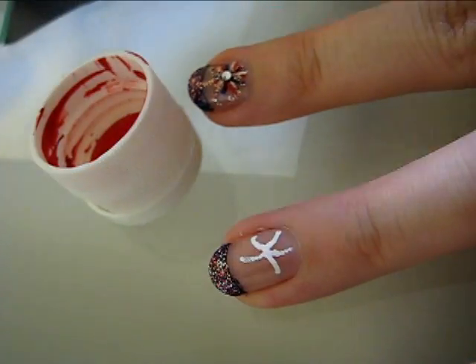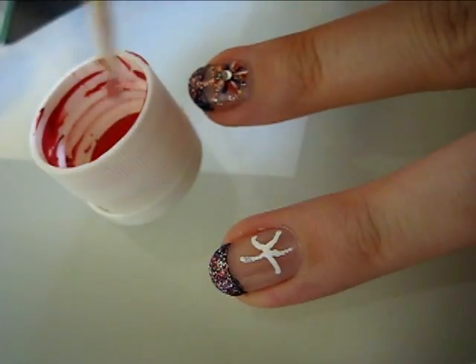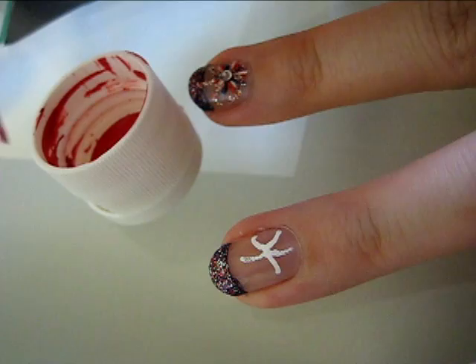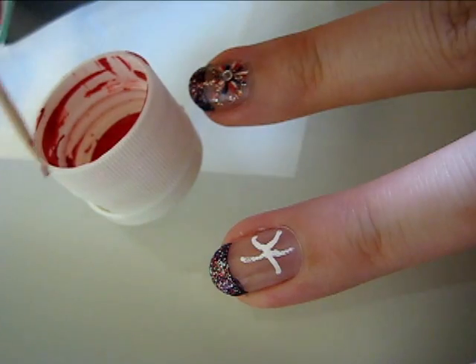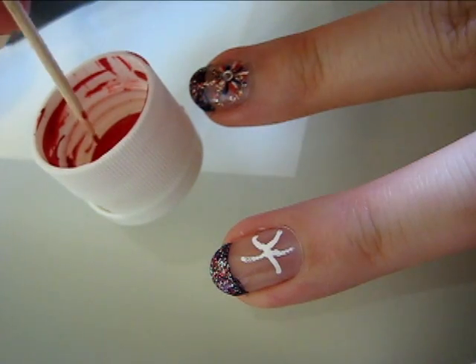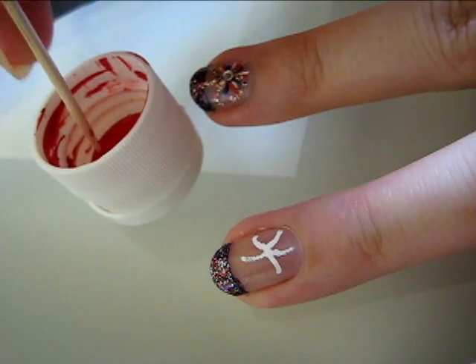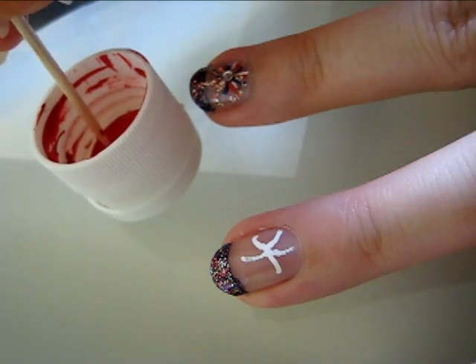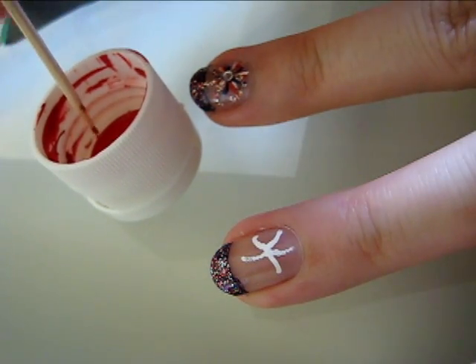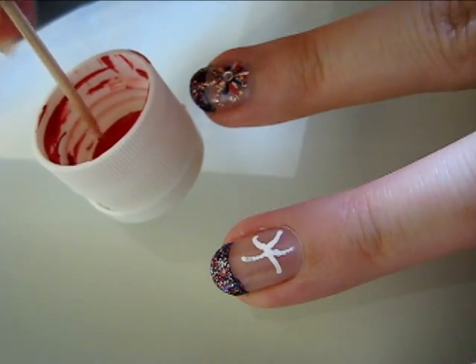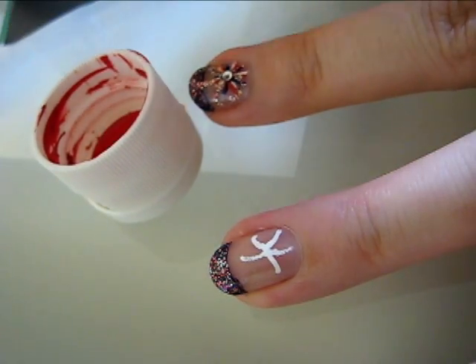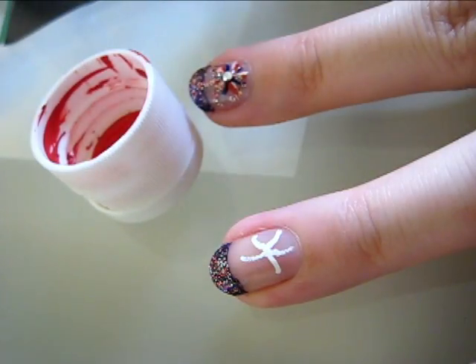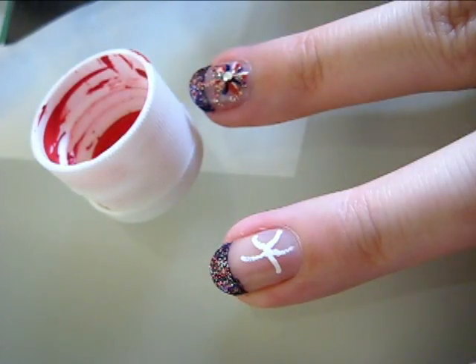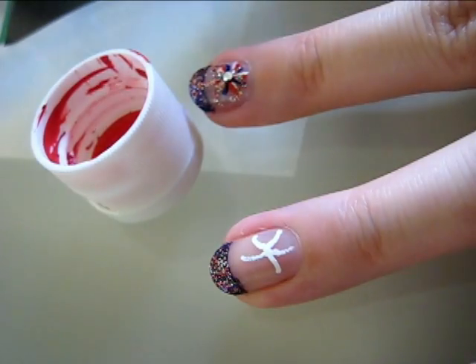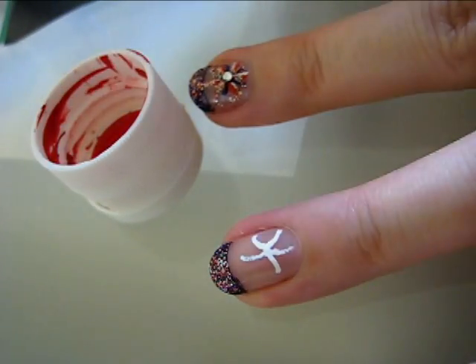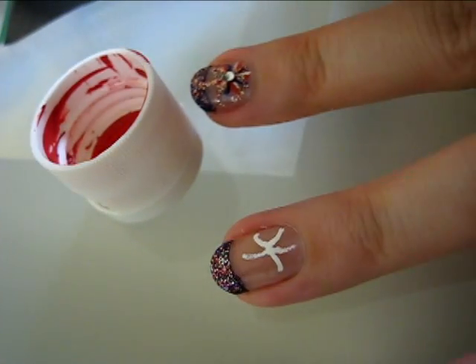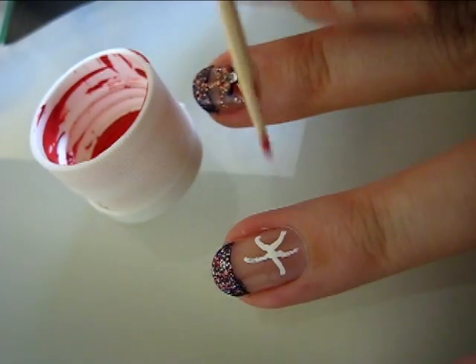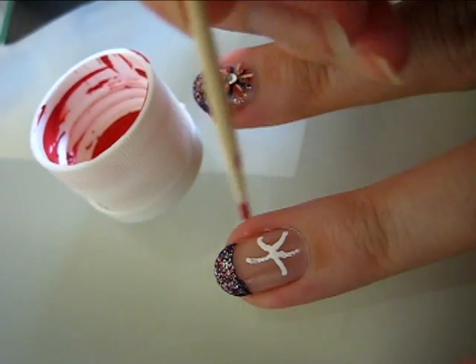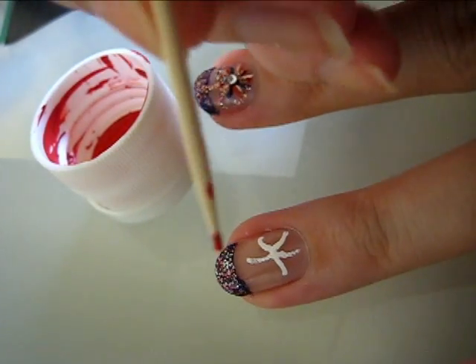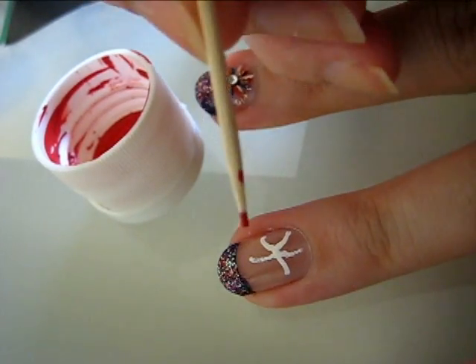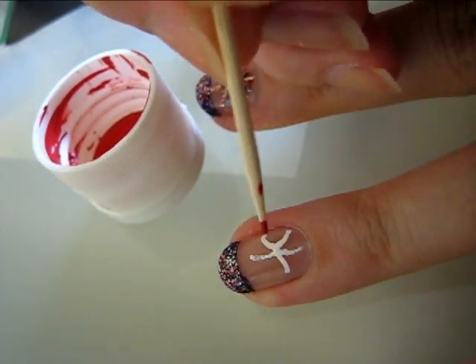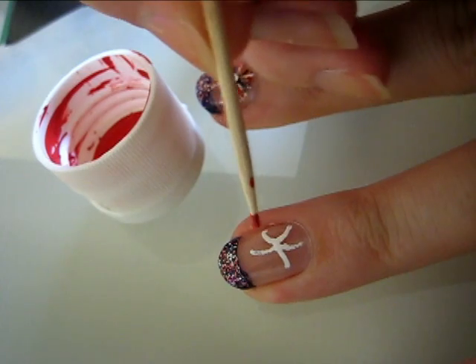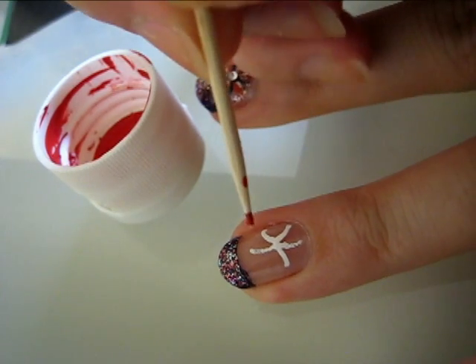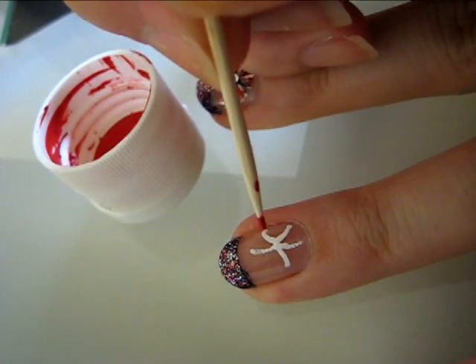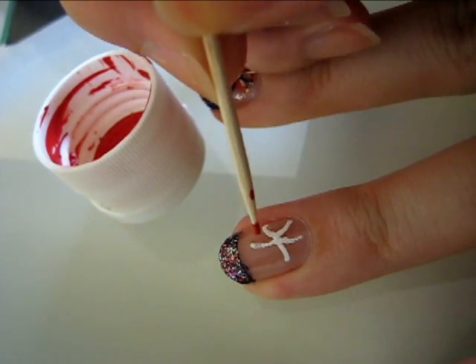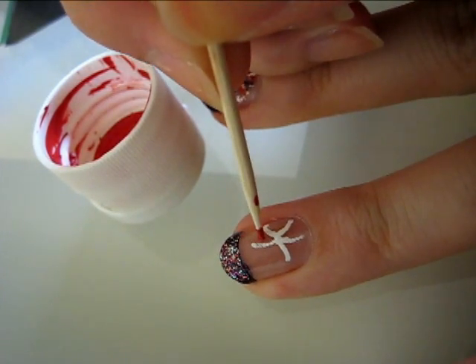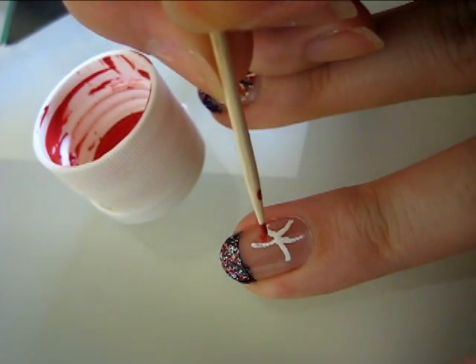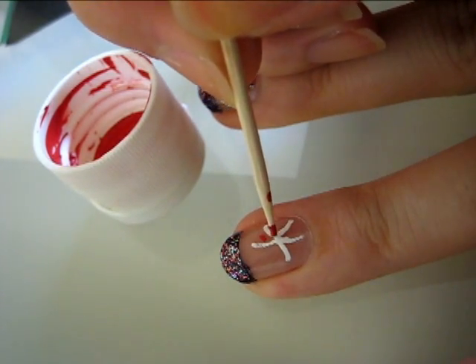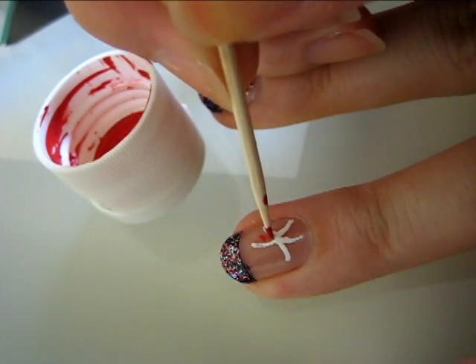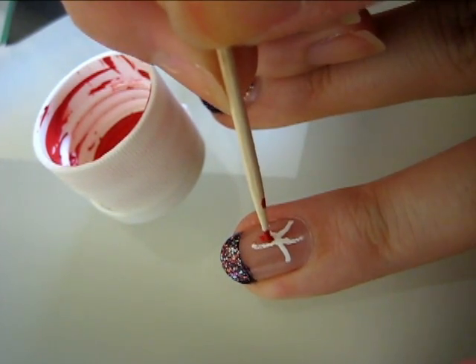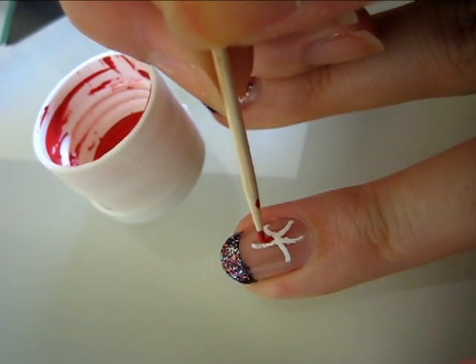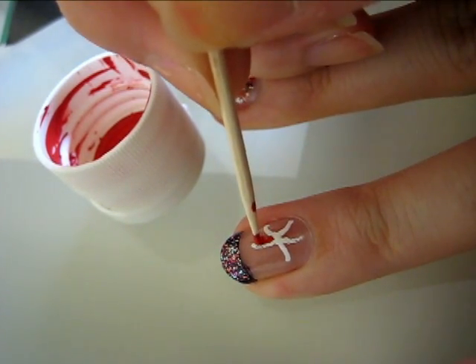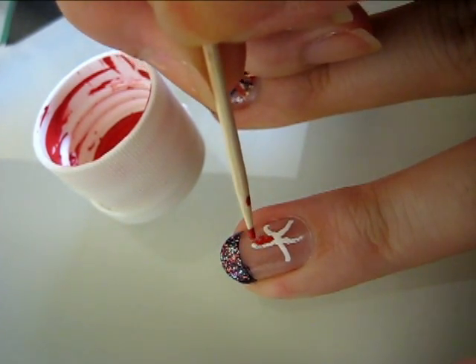Using the red paint, we're going to create a red firework right next to the other one by following the same shape of the one already laid down.